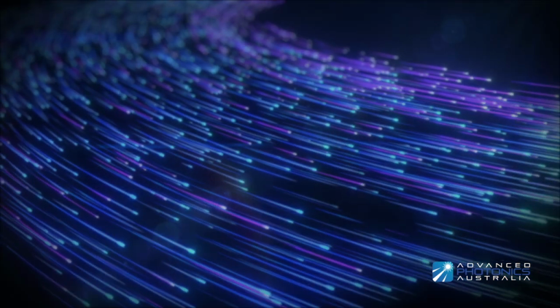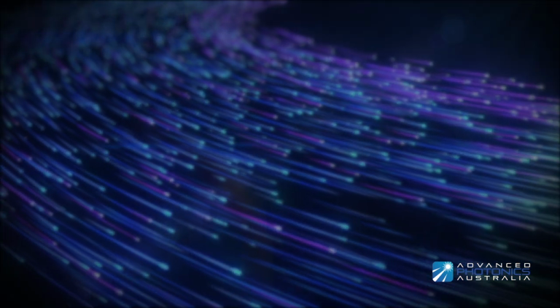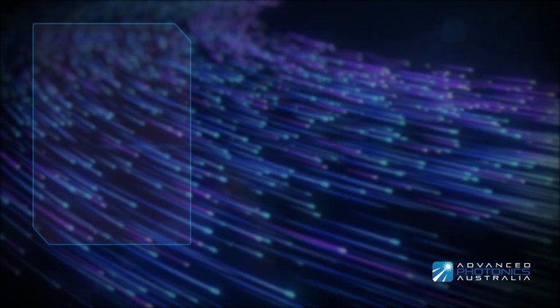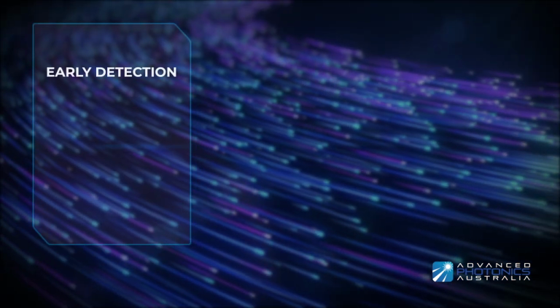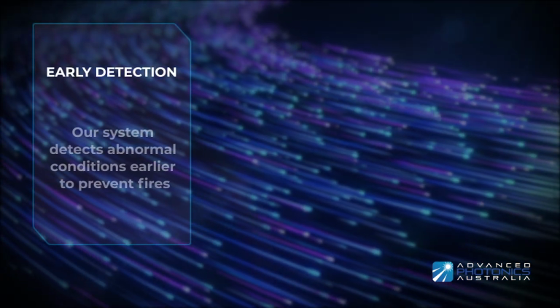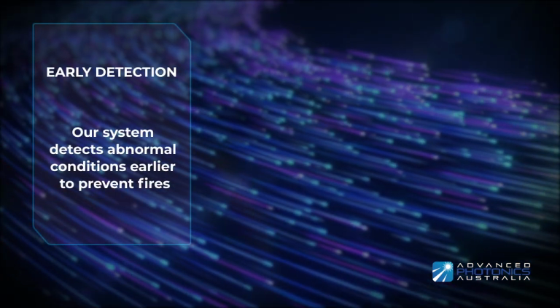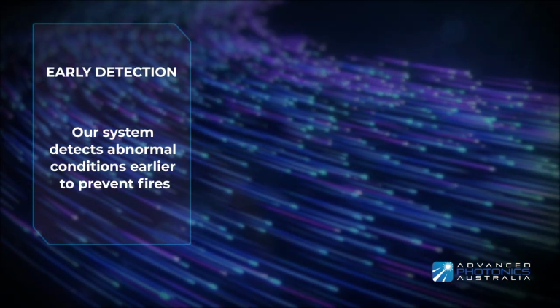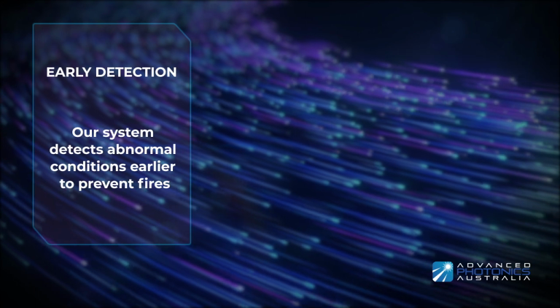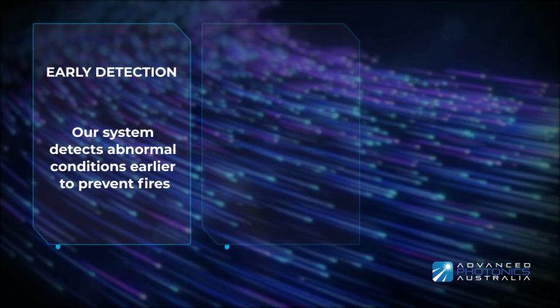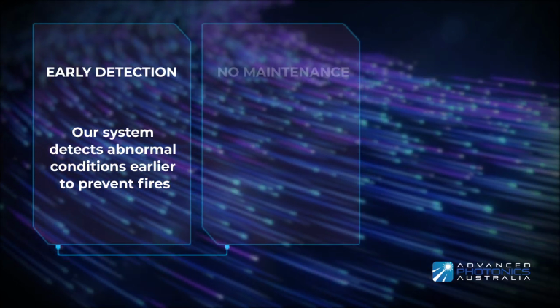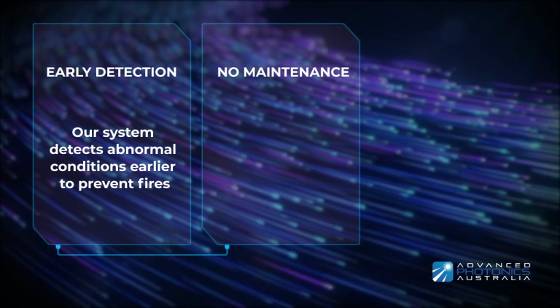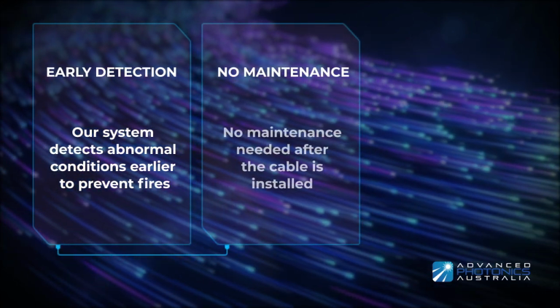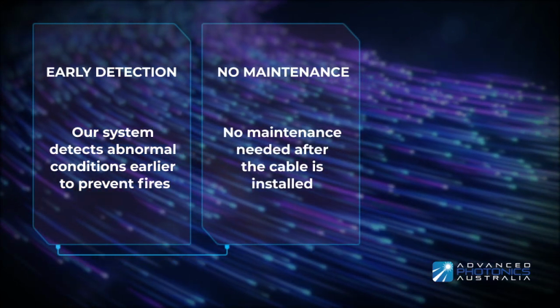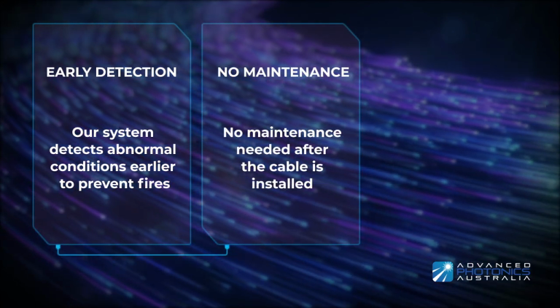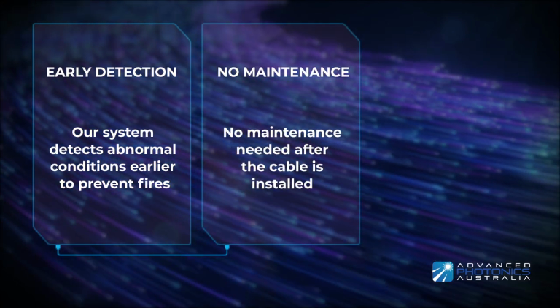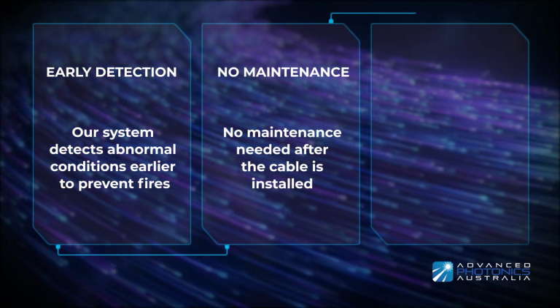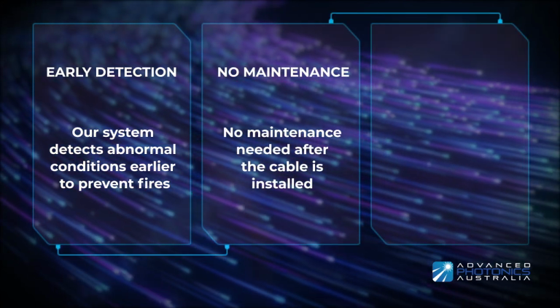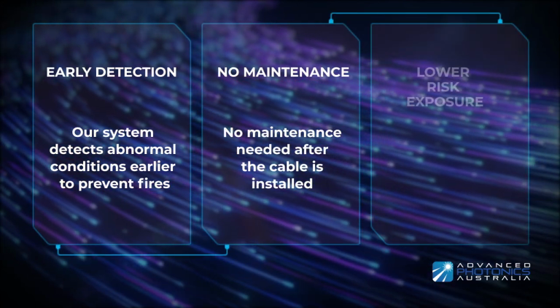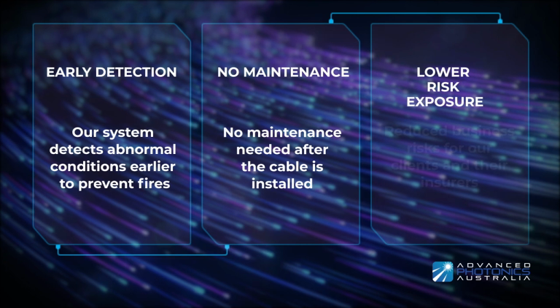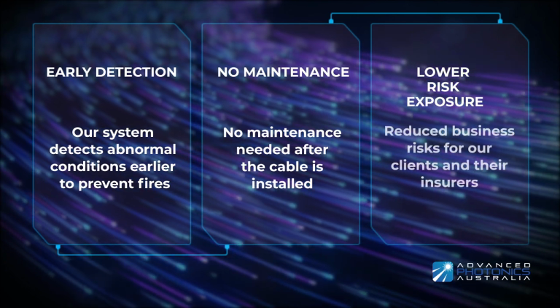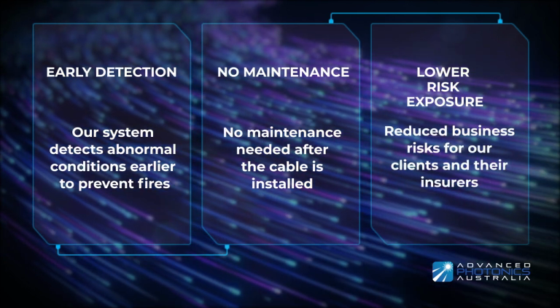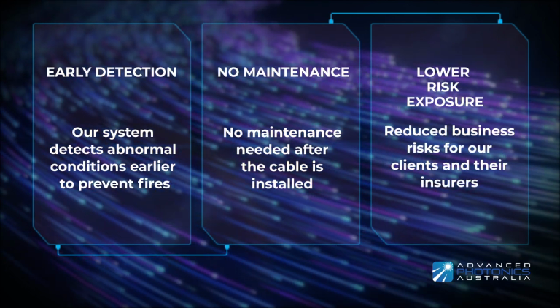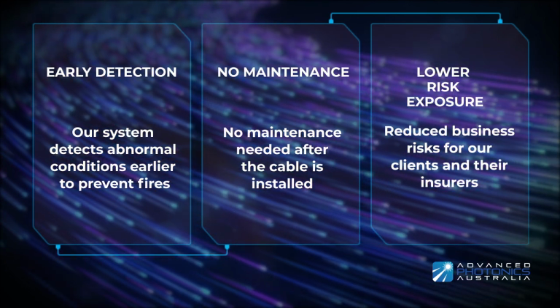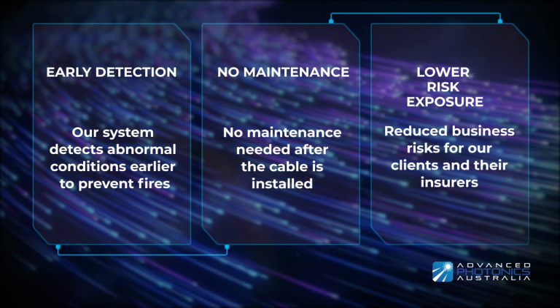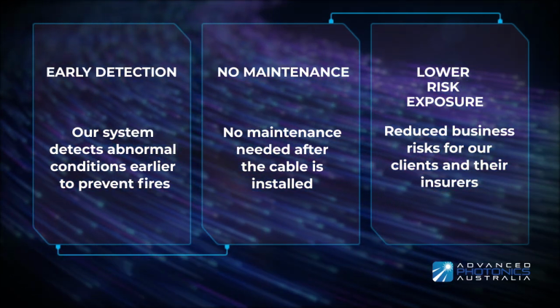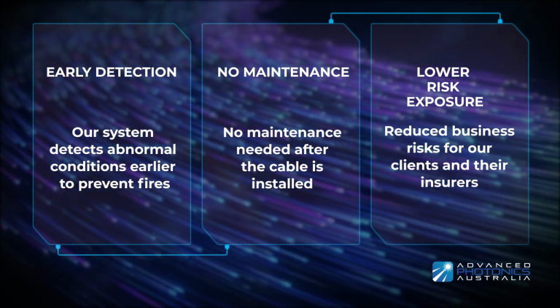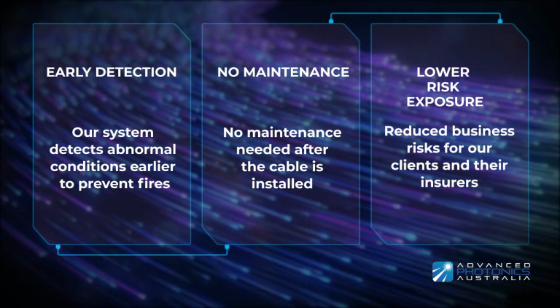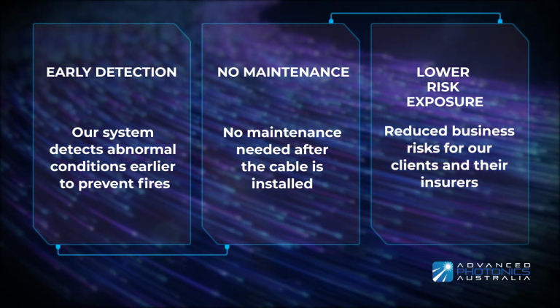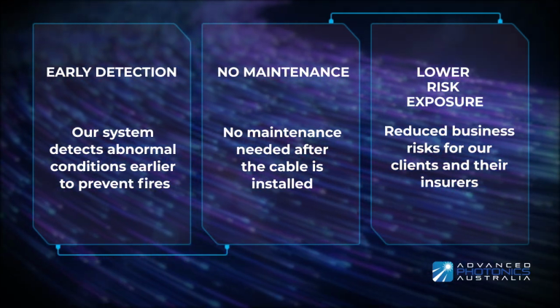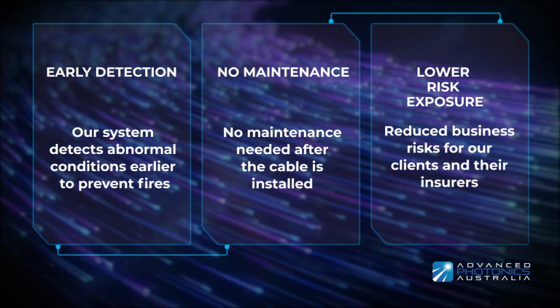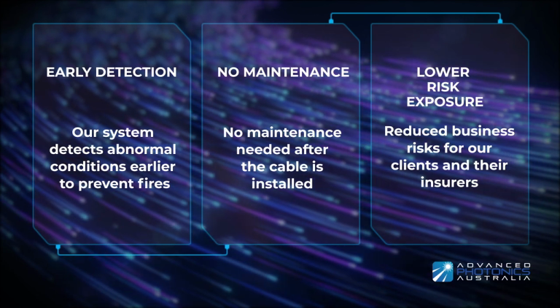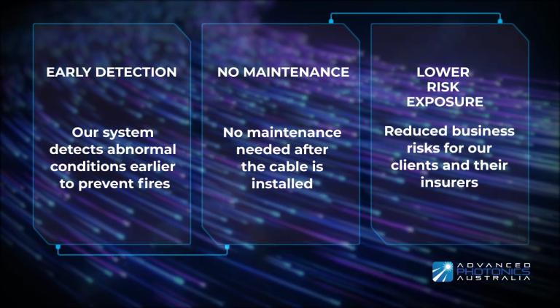The system detects these faults early to prevent fires and ensure maximum safety with no maintenance needed over time. As a result of a safer system, the business risks are reduced for our clients and their insurers.